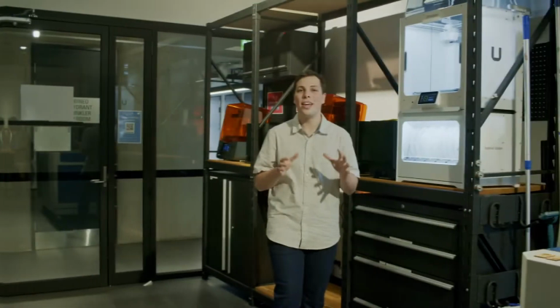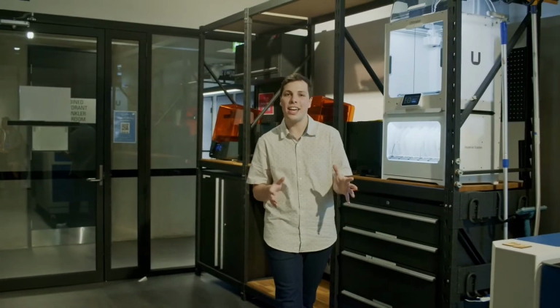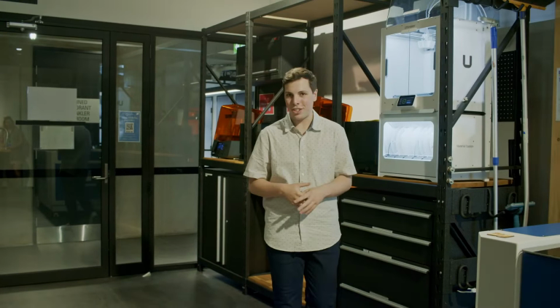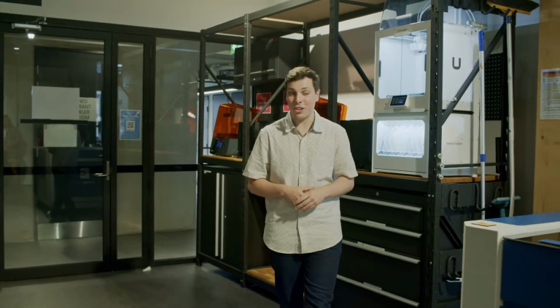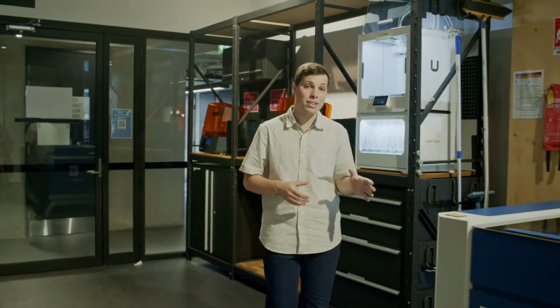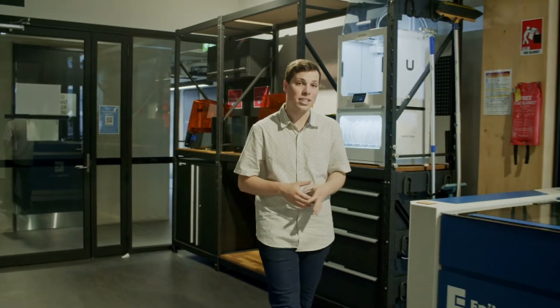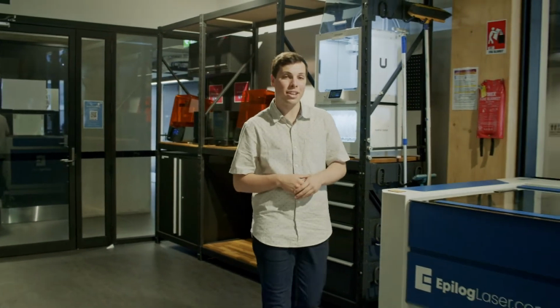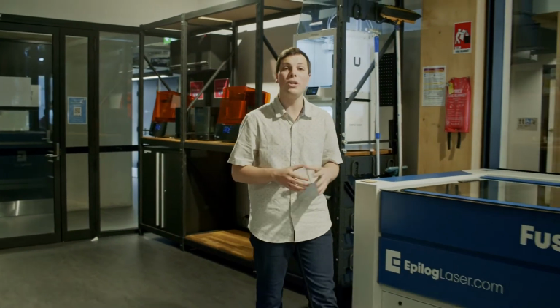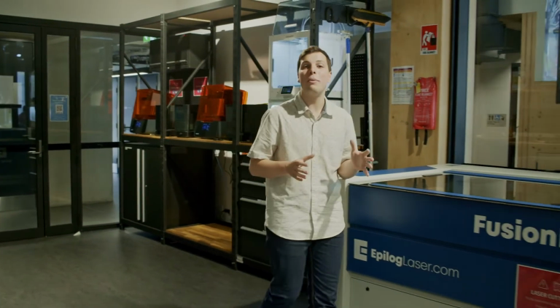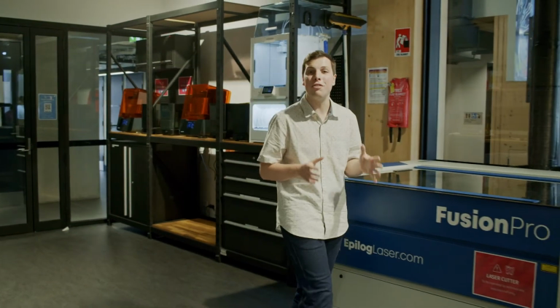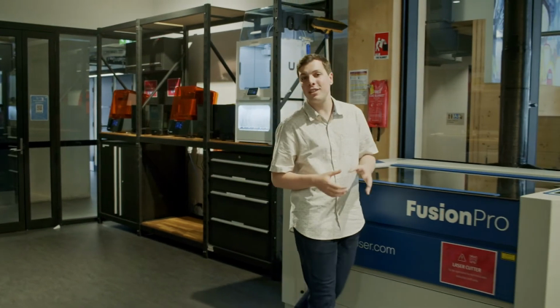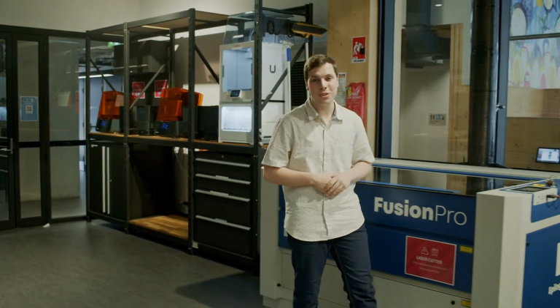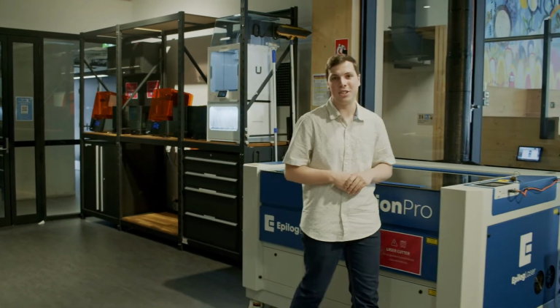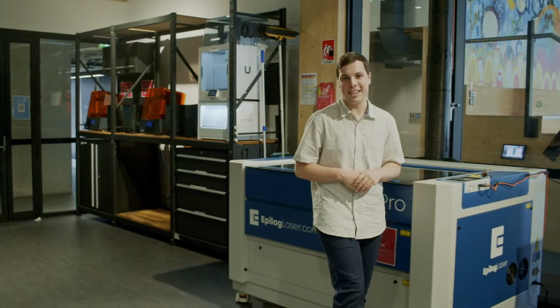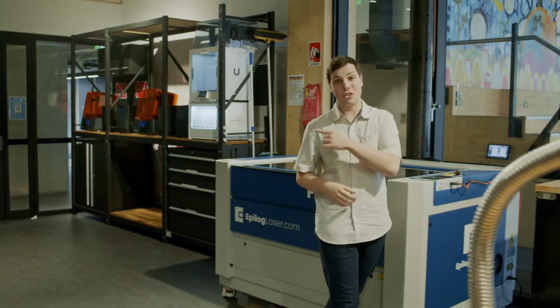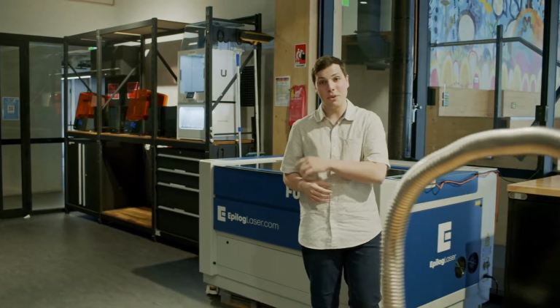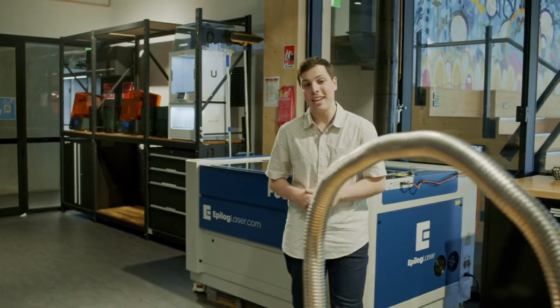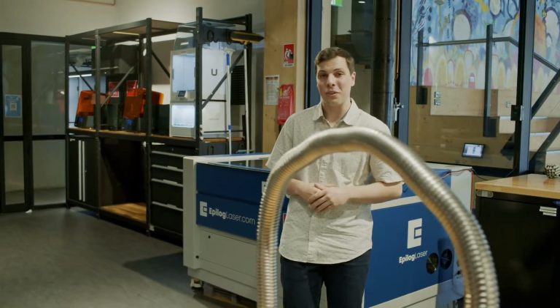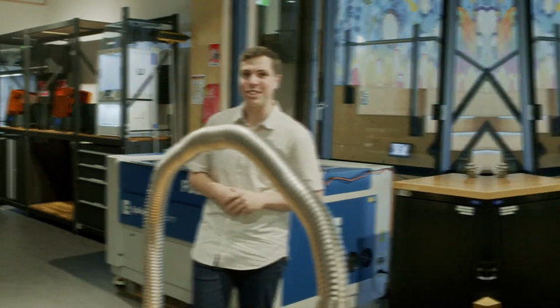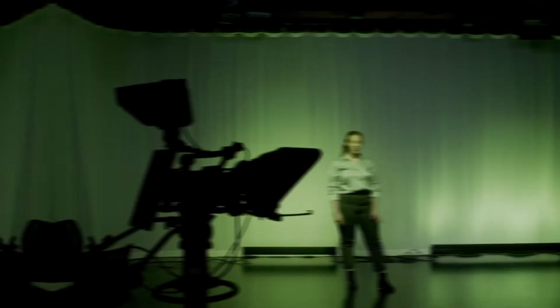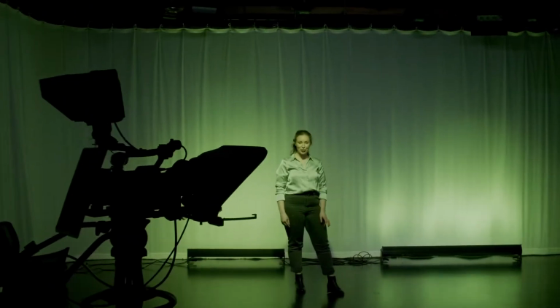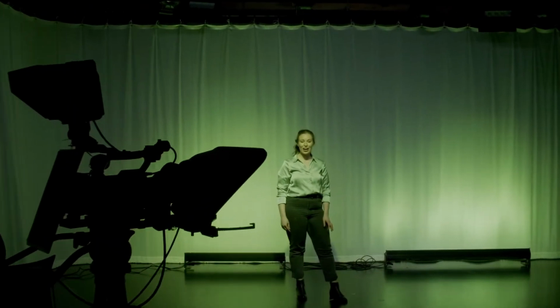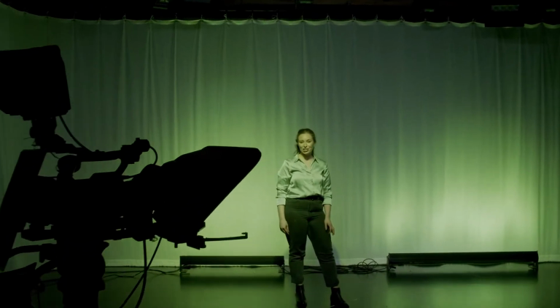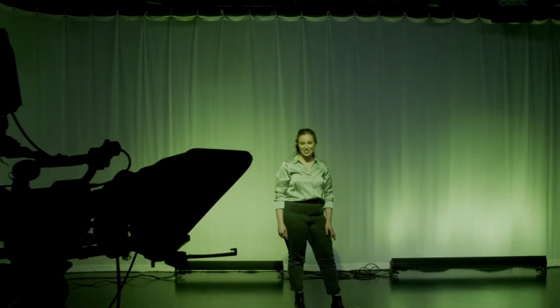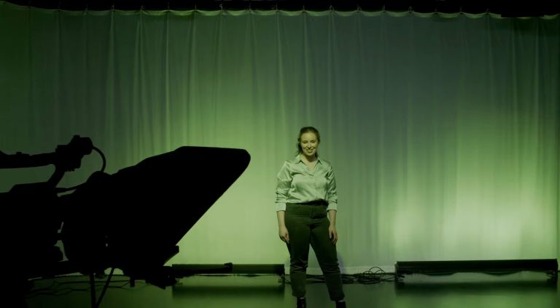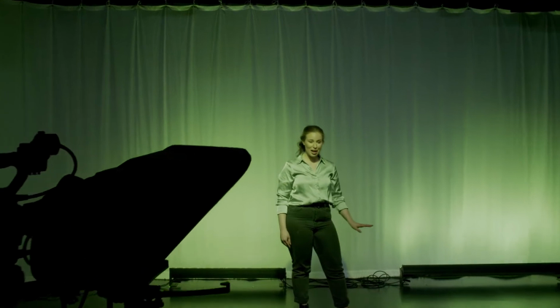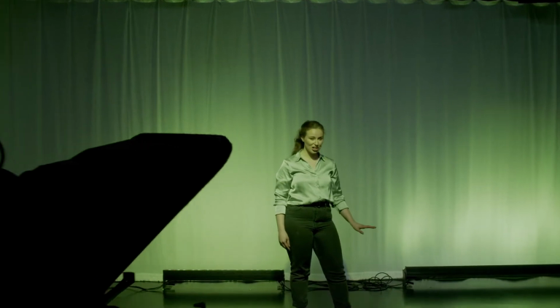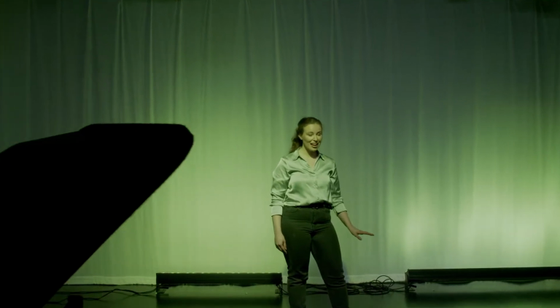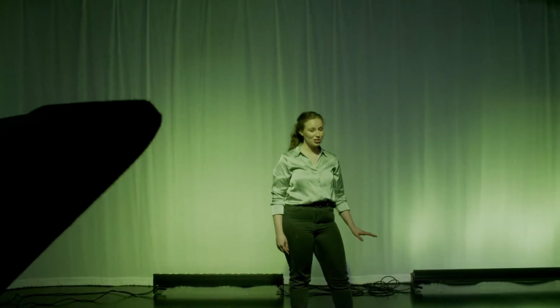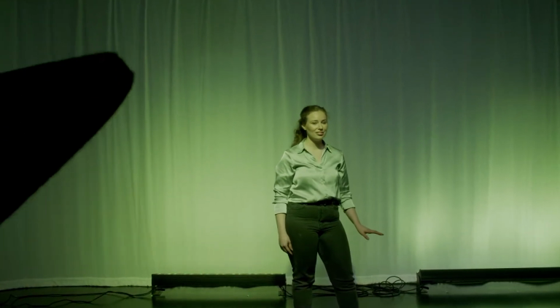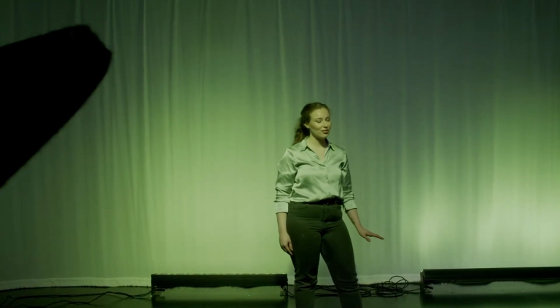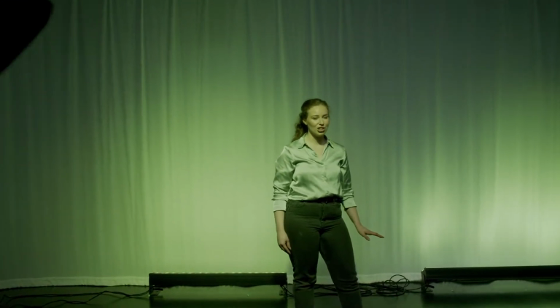We have state-of-the-art studios and makerspace areas where we use a combination of innovative tools and technologies such as 3D printers and soldering stations. Here in the Q Building, we have three studio spaces: the Black Box Studio, the Animation Studio, and the Flexi Studio.